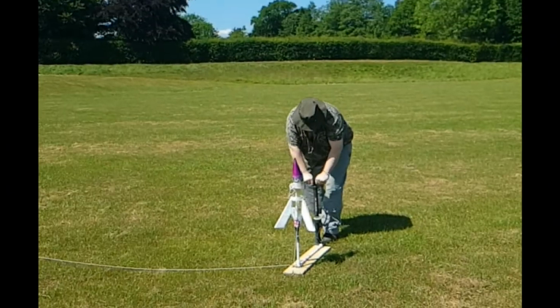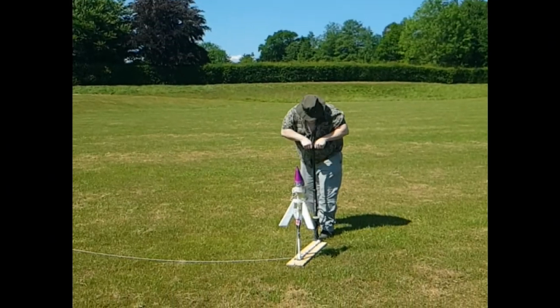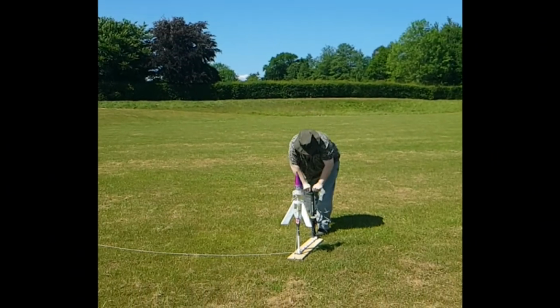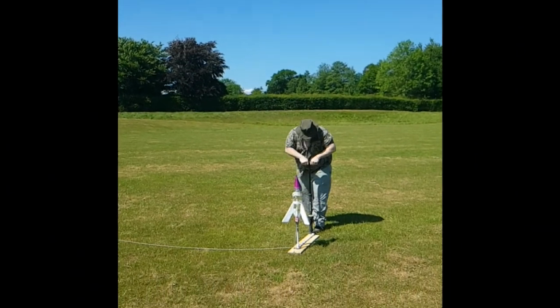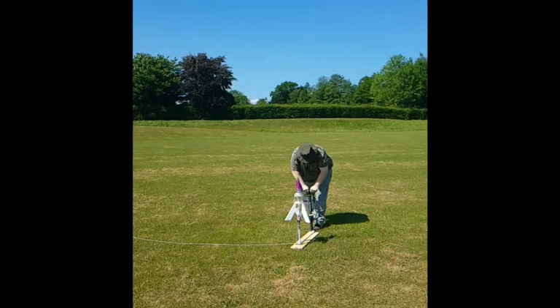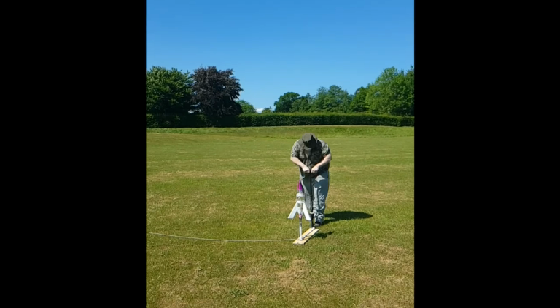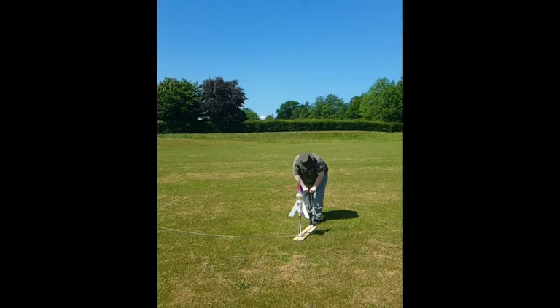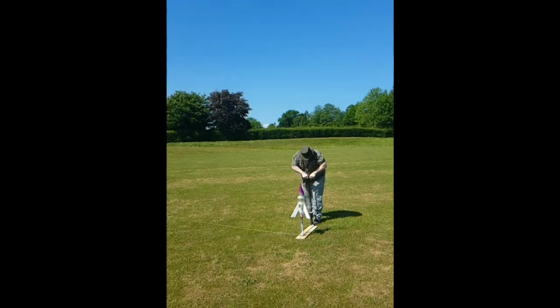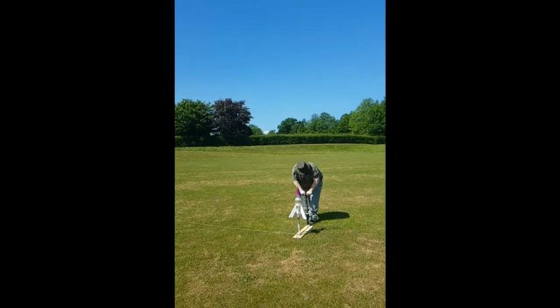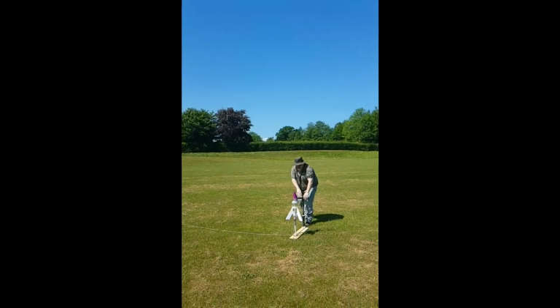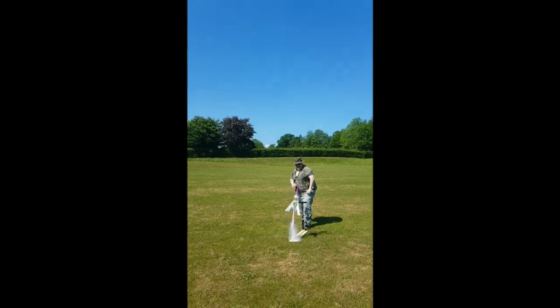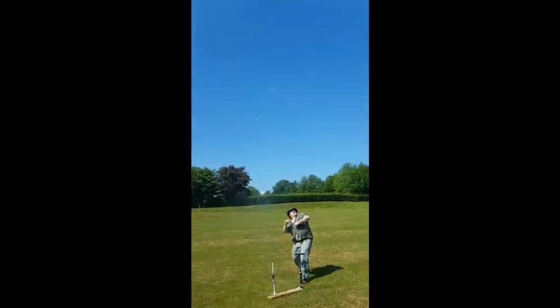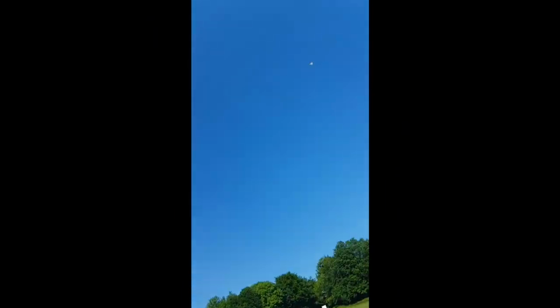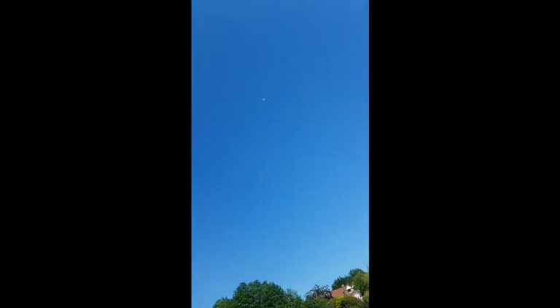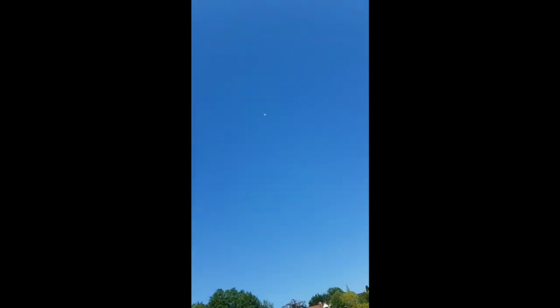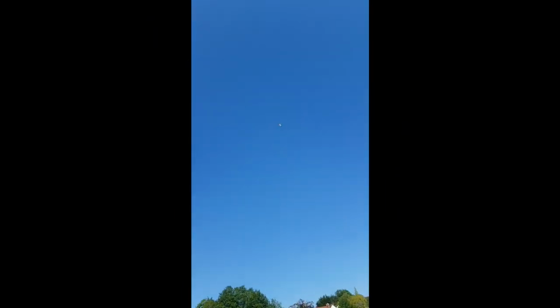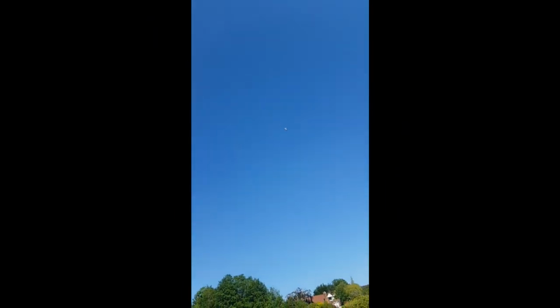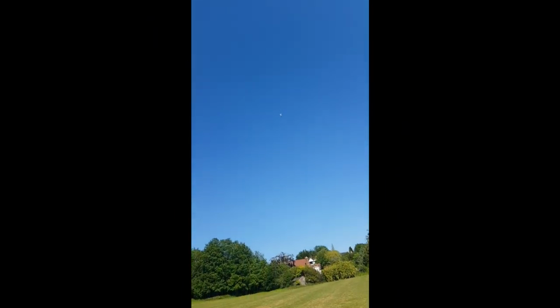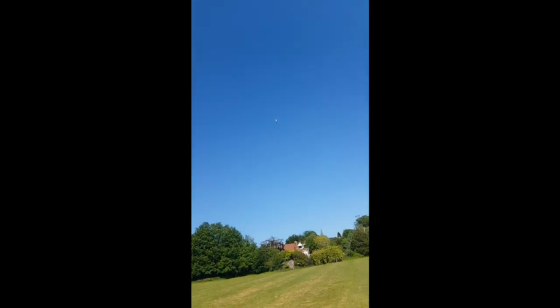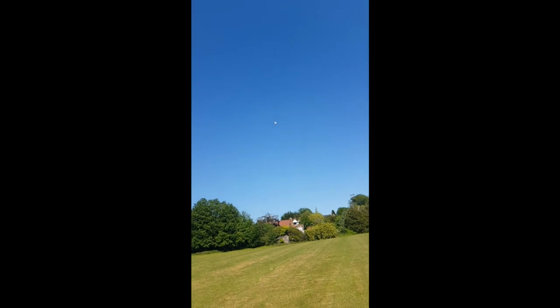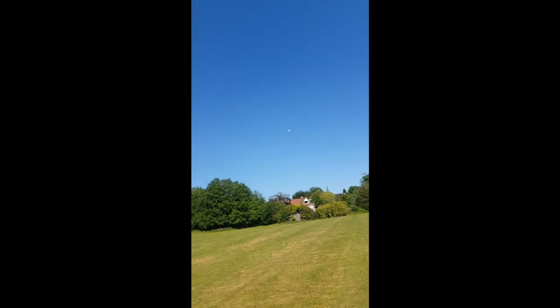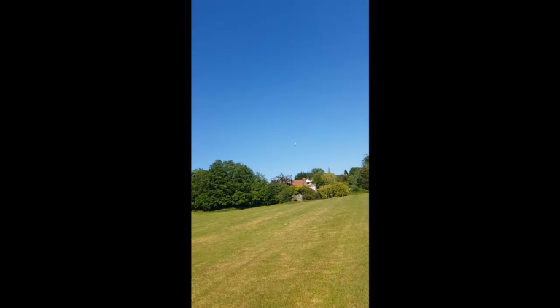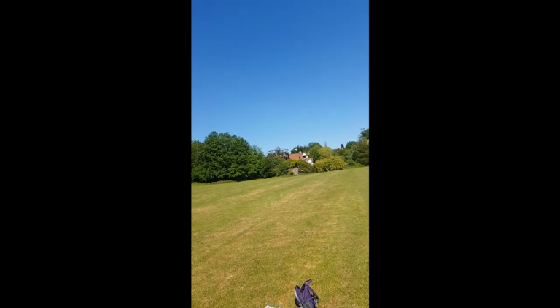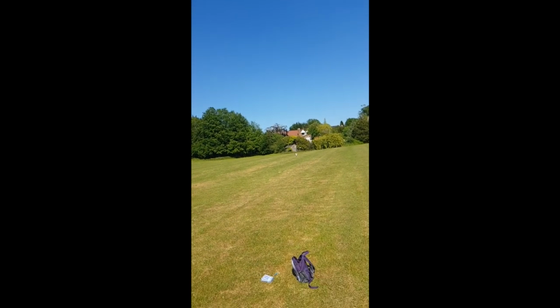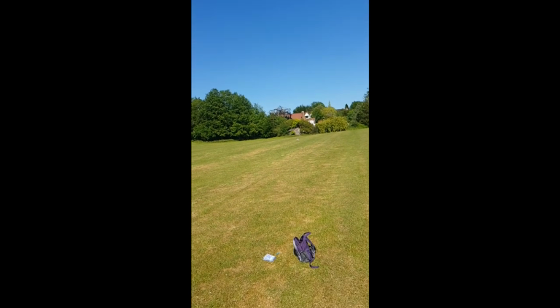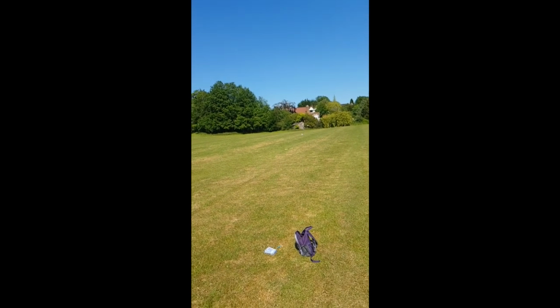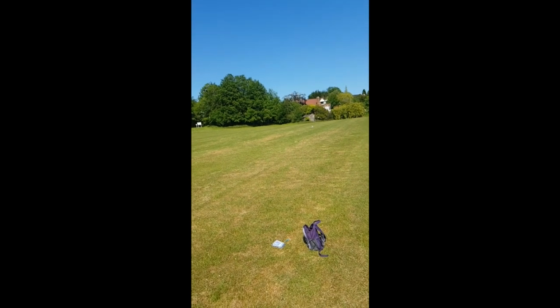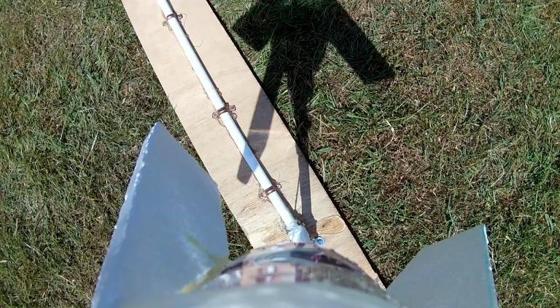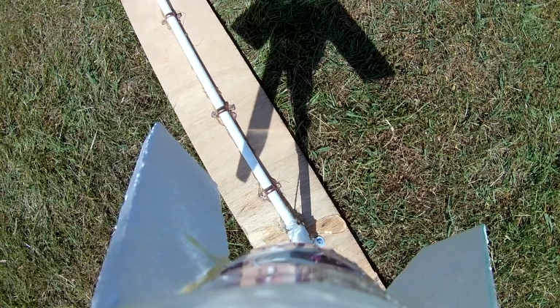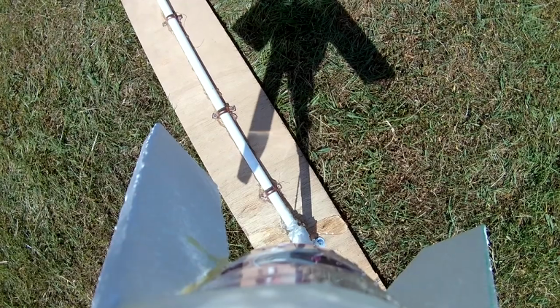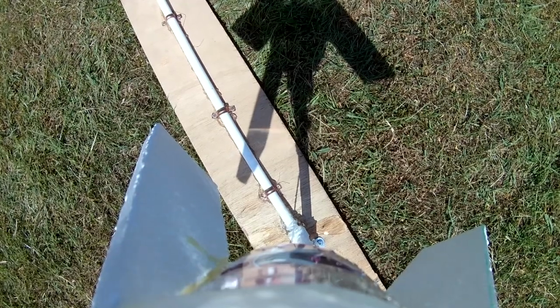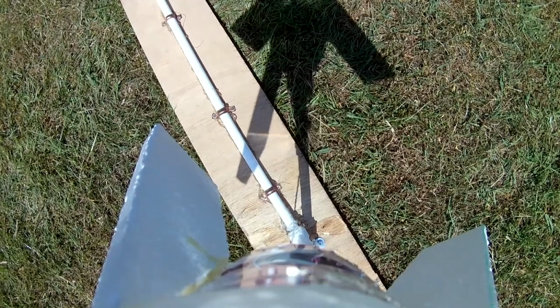One of the best tips was putting the polystyrene fins lower than the centre of gravity for great stability, and we got the Mobius Mini camera perfectly placed to capture the action.